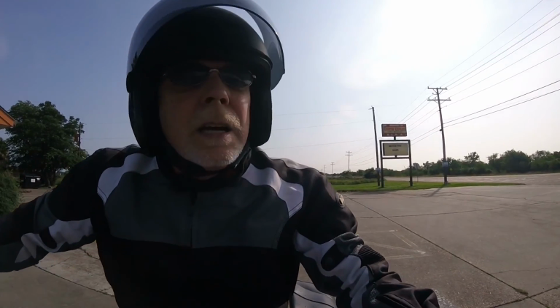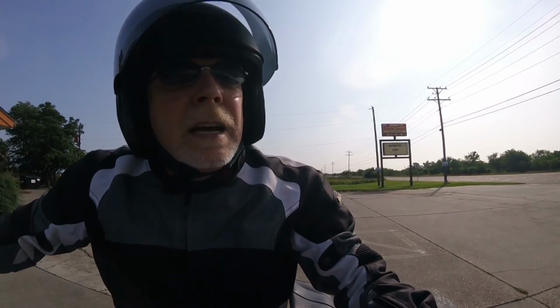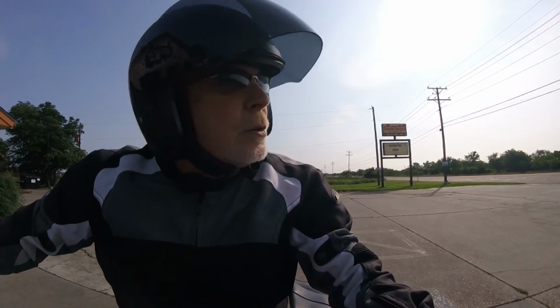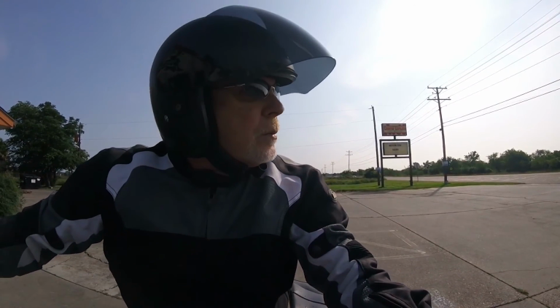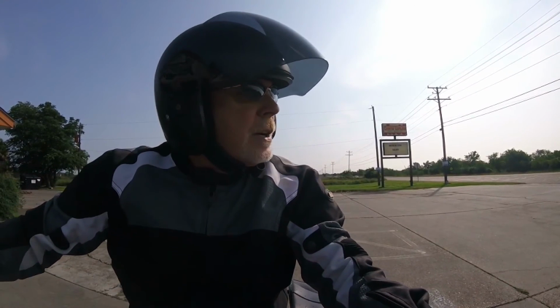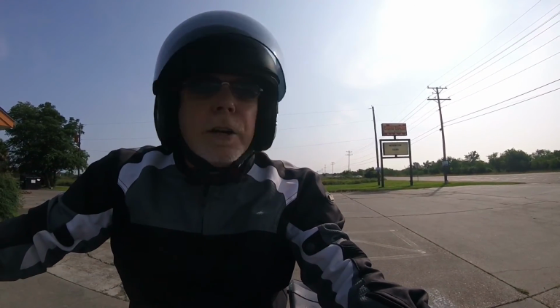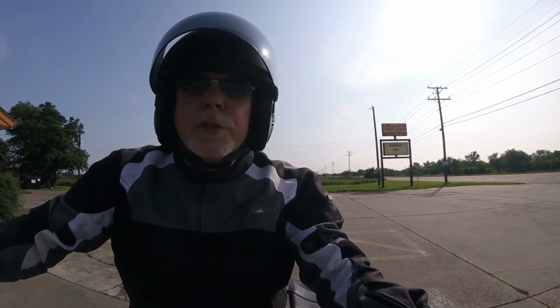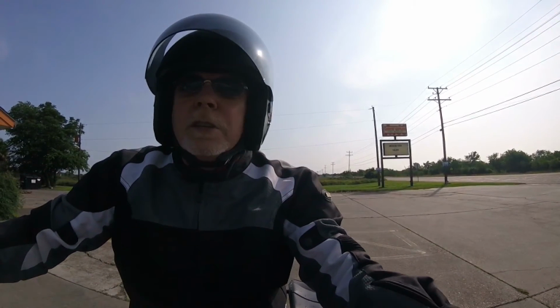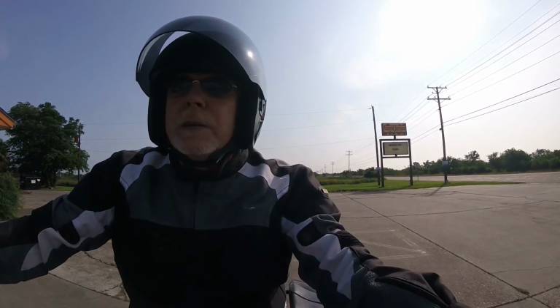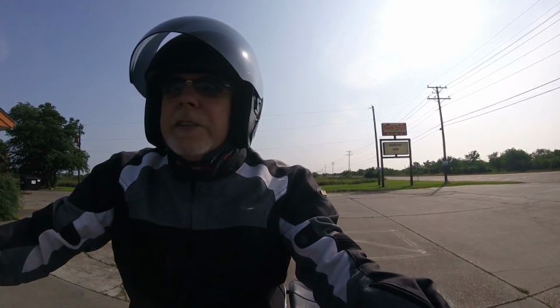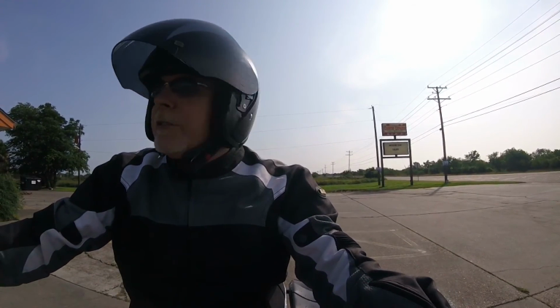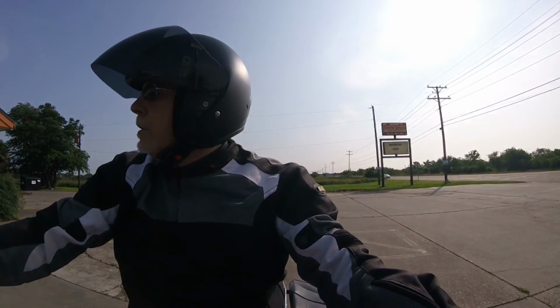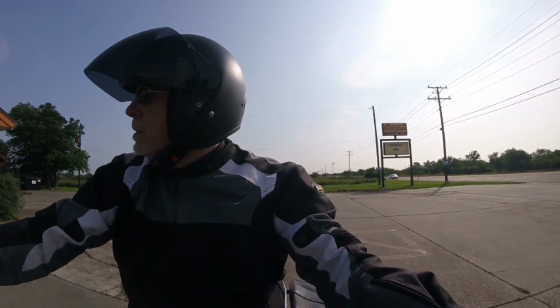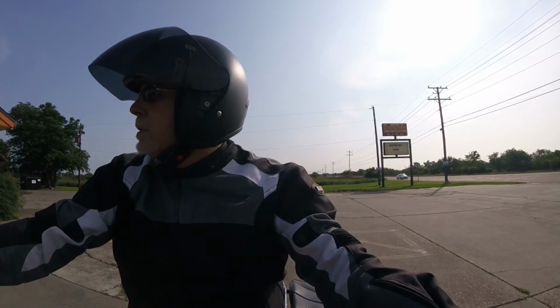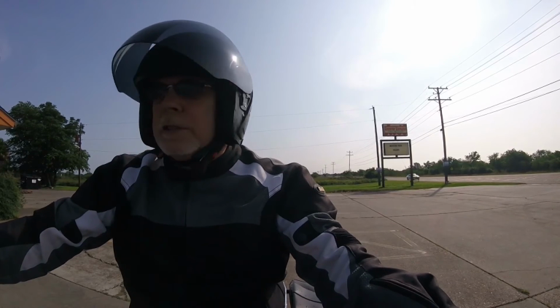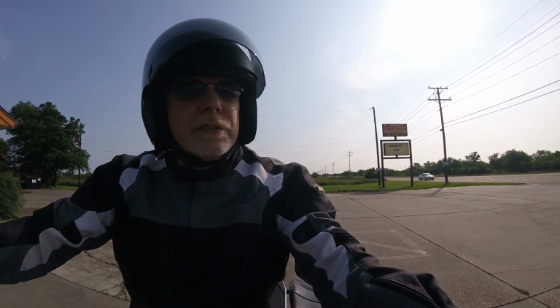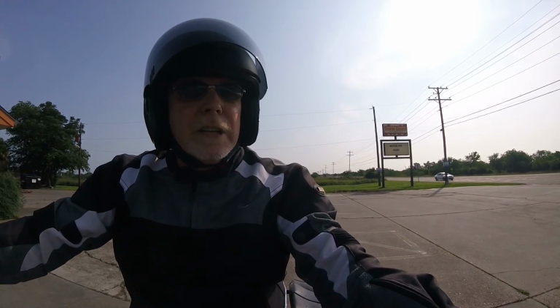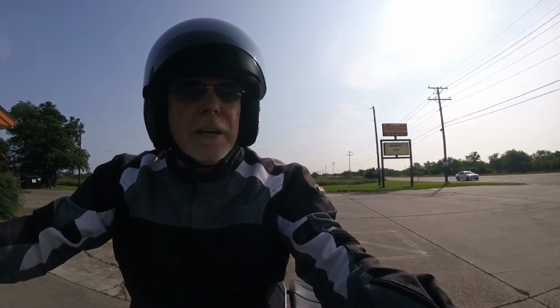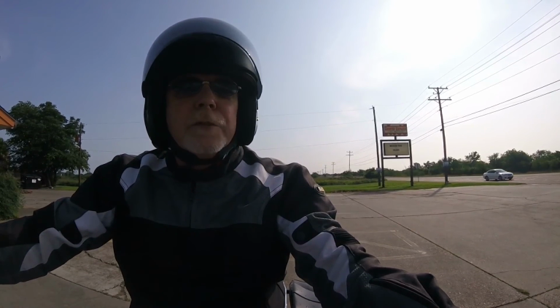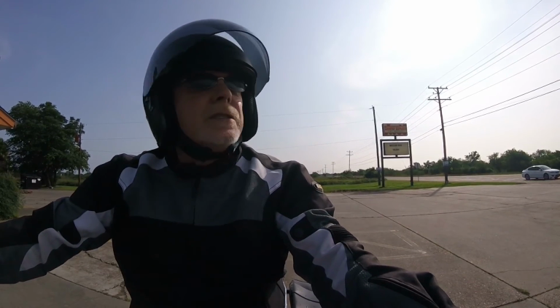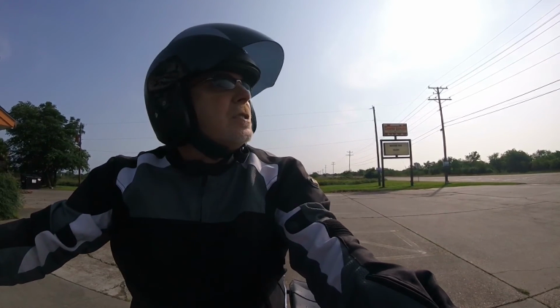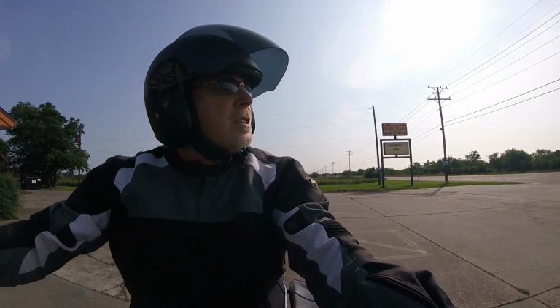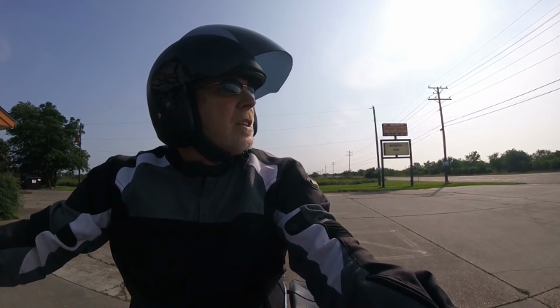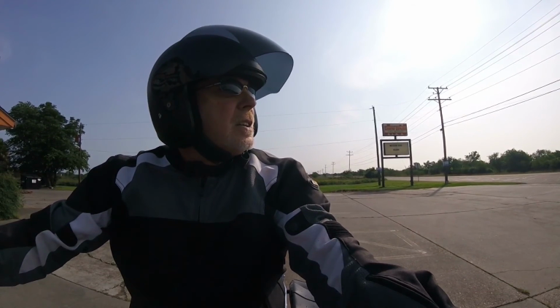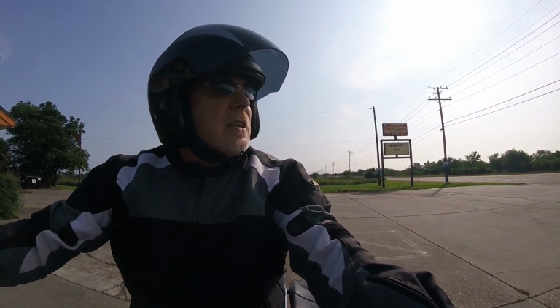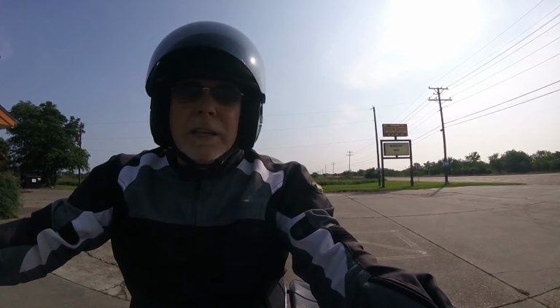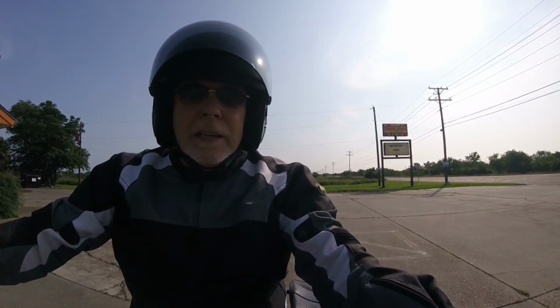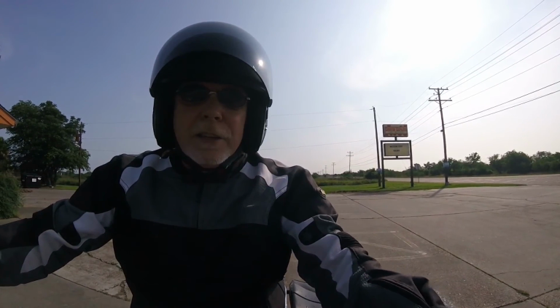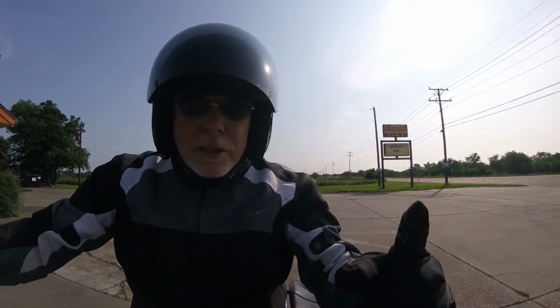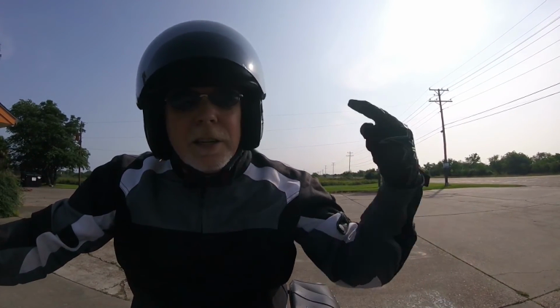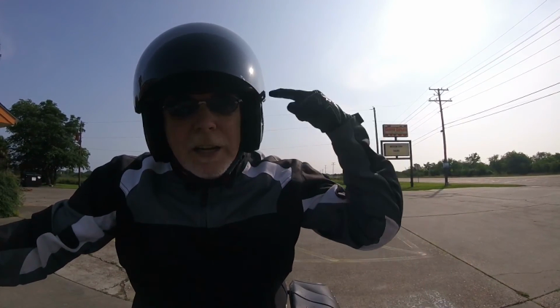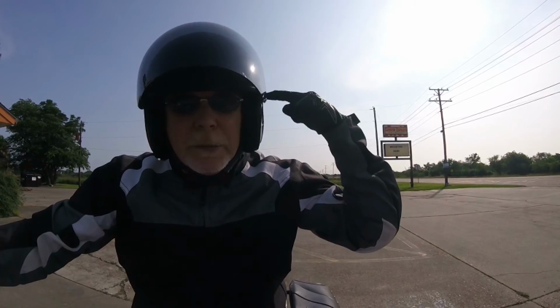I had to go out and run an errand for my sister. She's still laid up, of course. And look — a helmet!